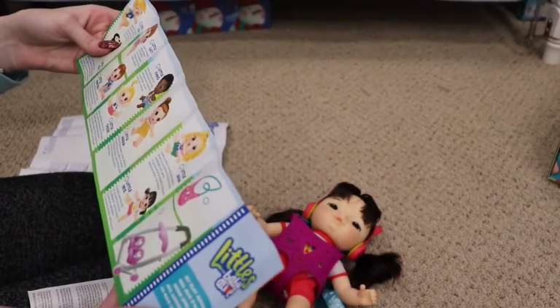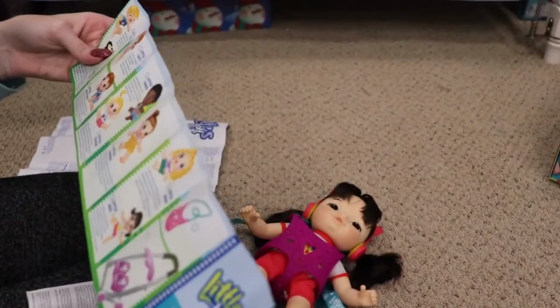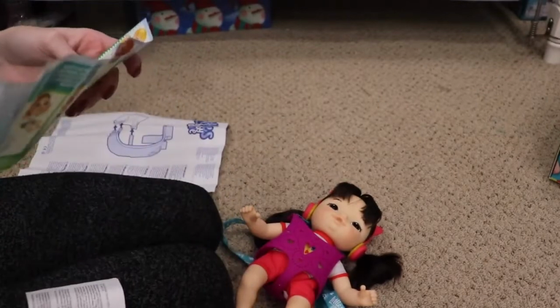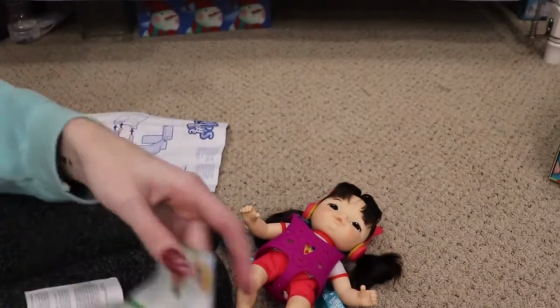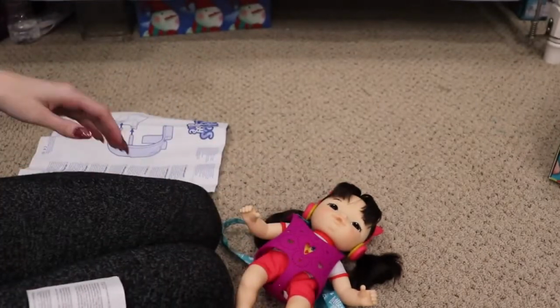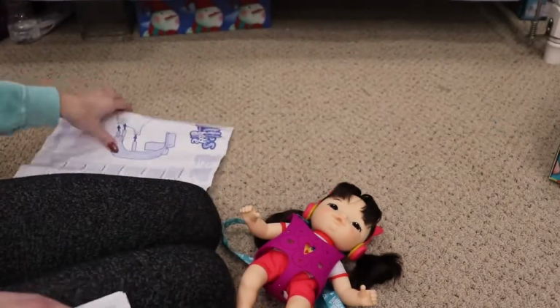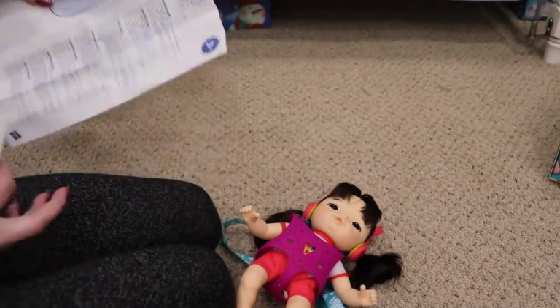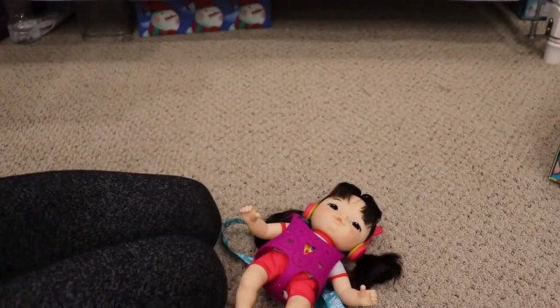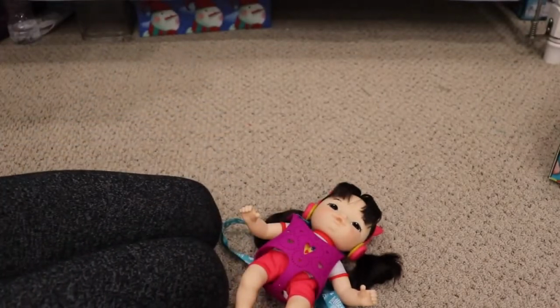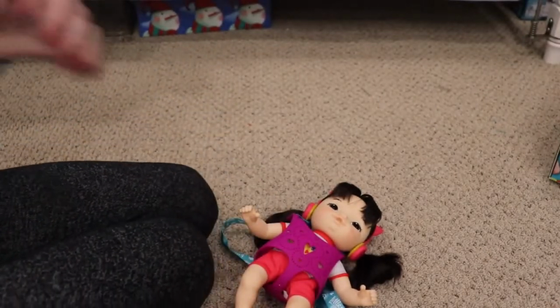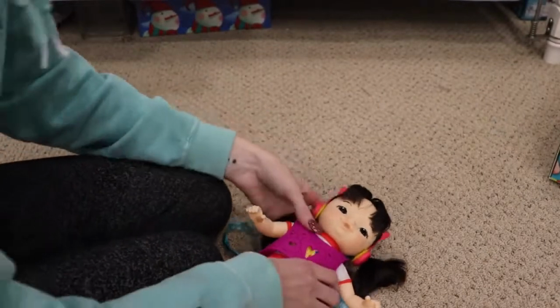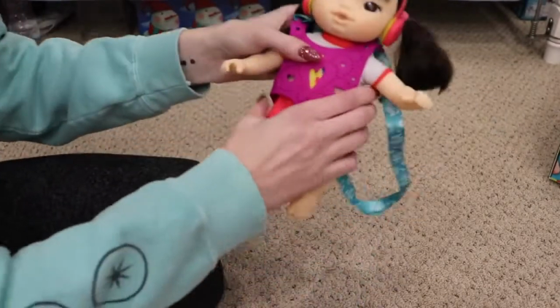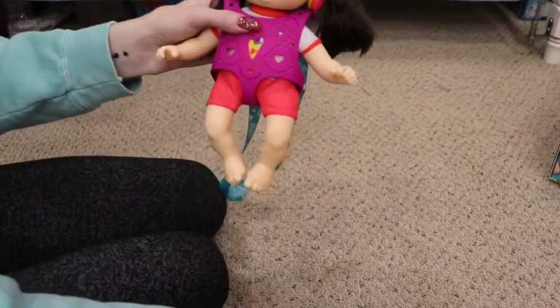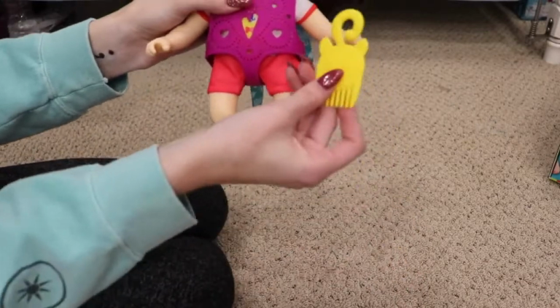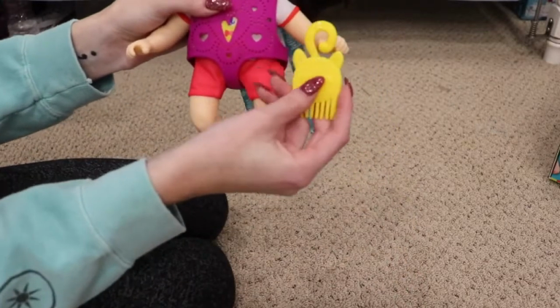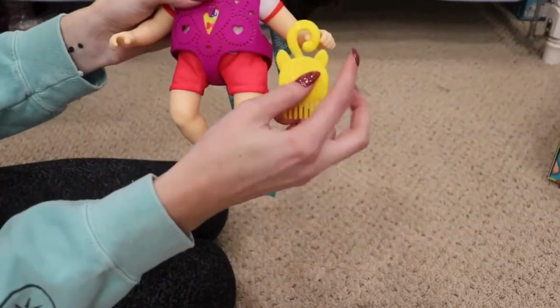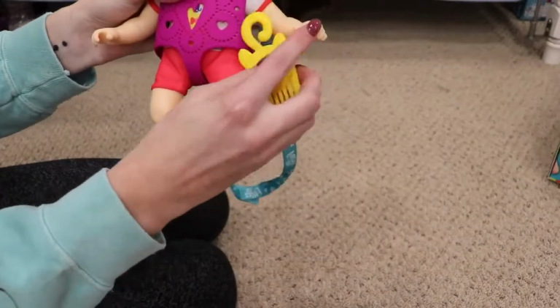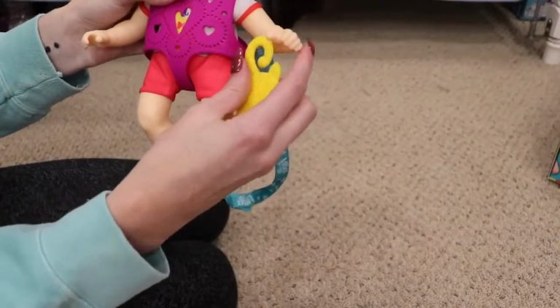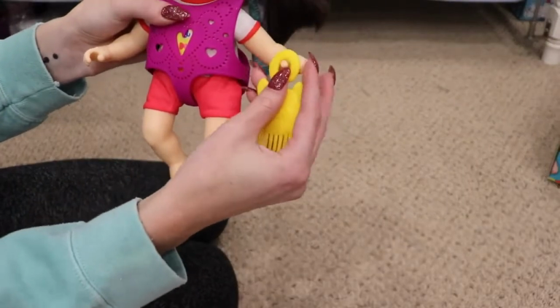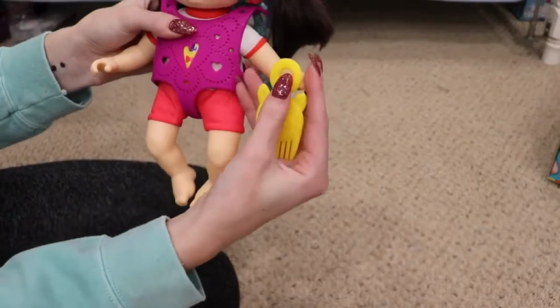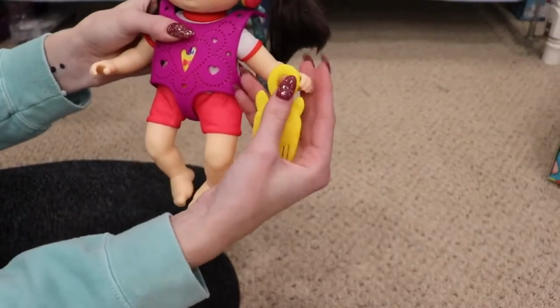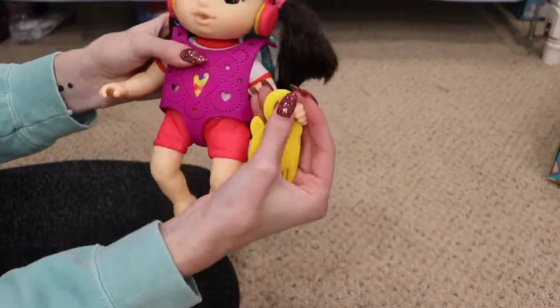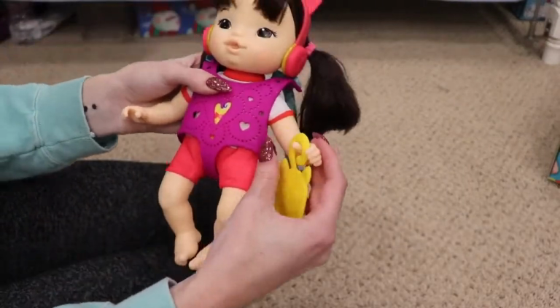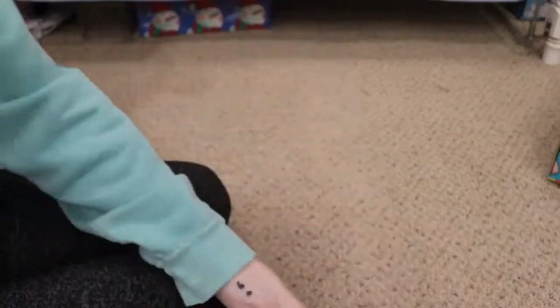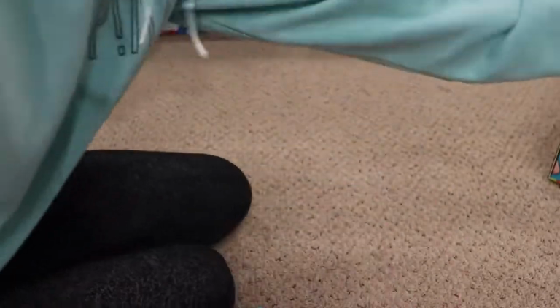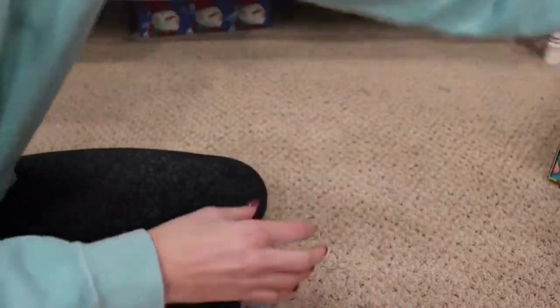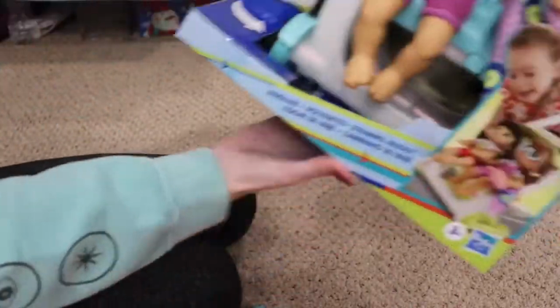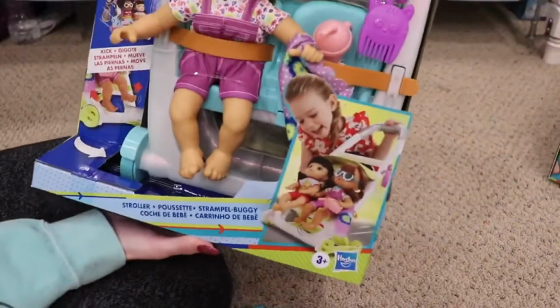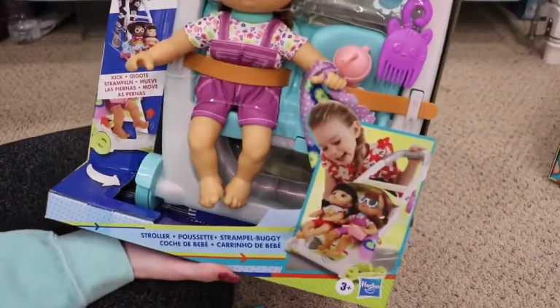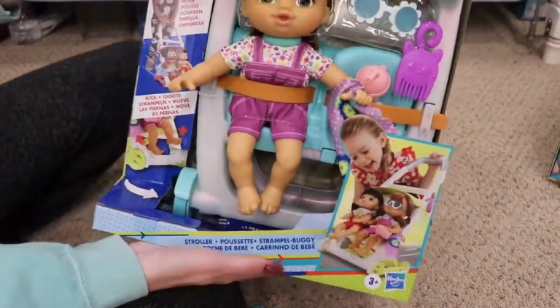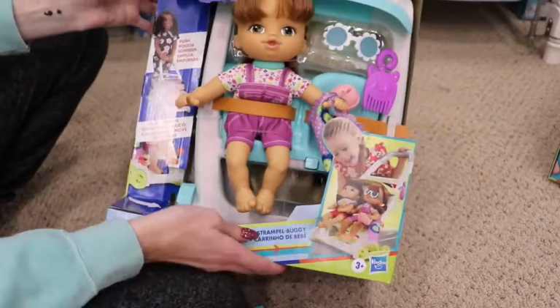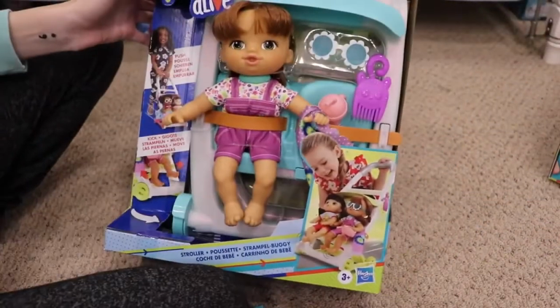That's crazy — it's really cute that it comes with a little checklist. That was Little Iris, and now we are going to take a look at Little Lucy, who is in the stroller set.